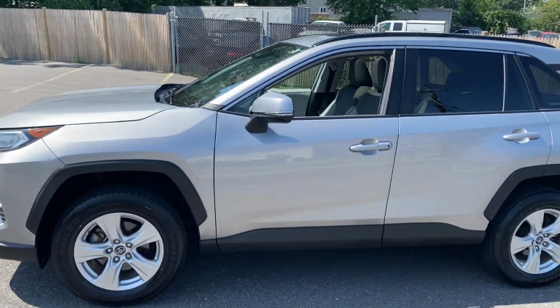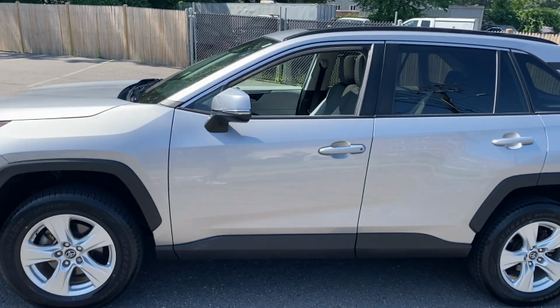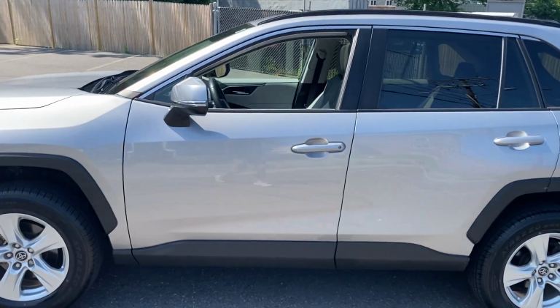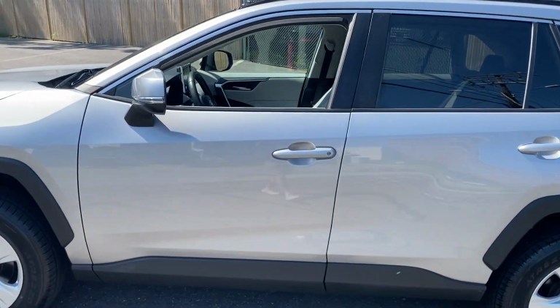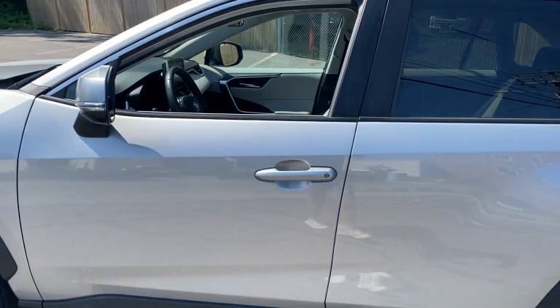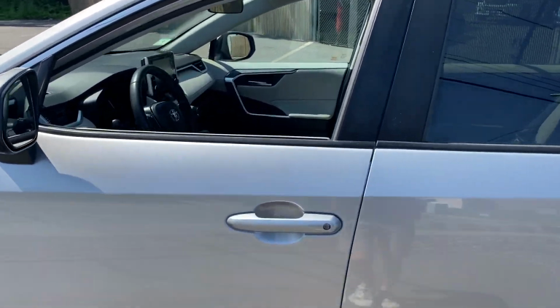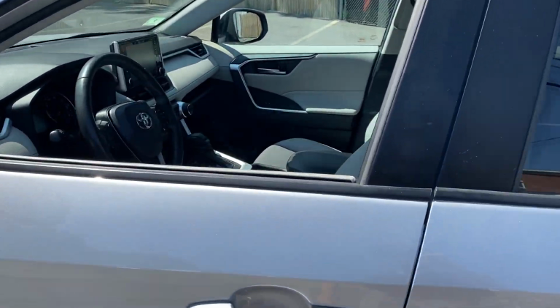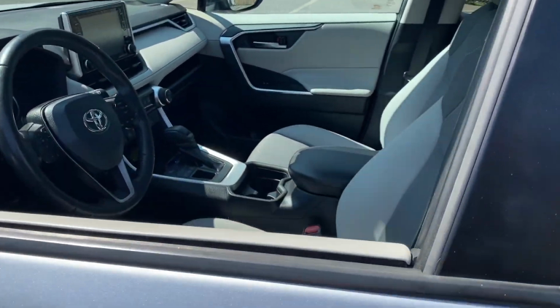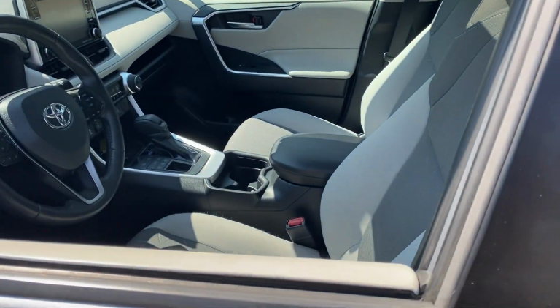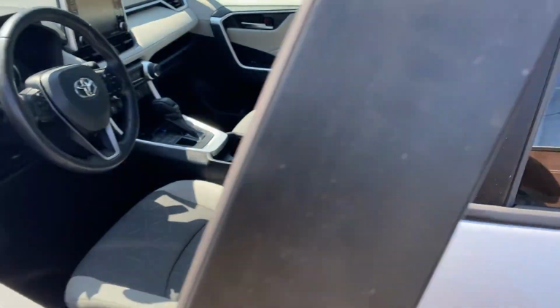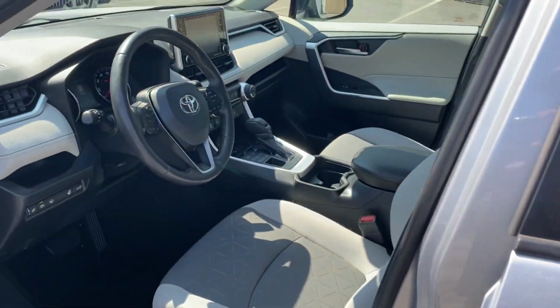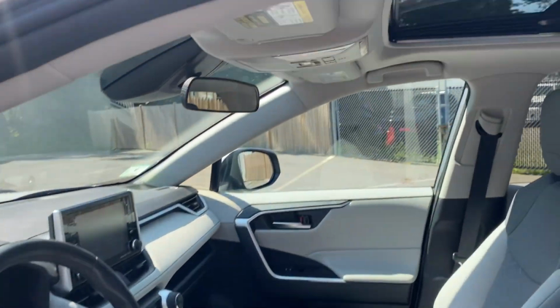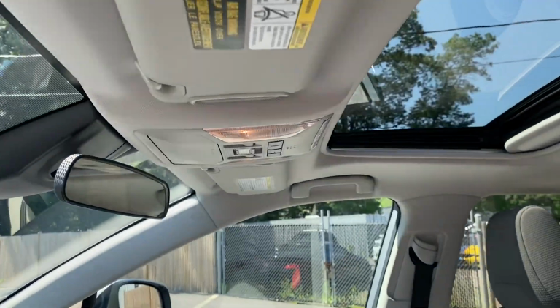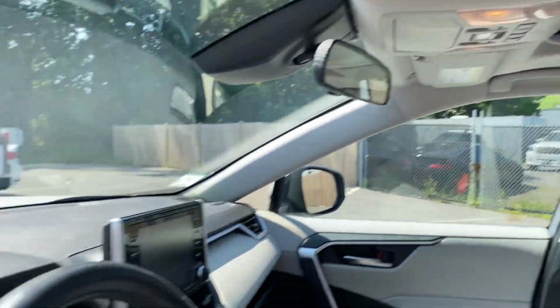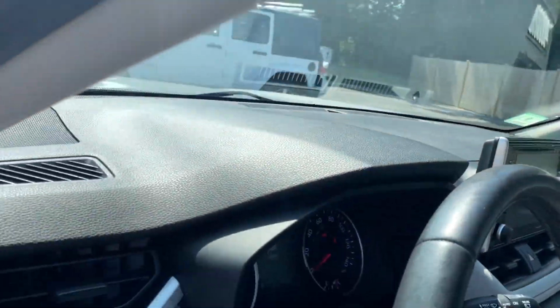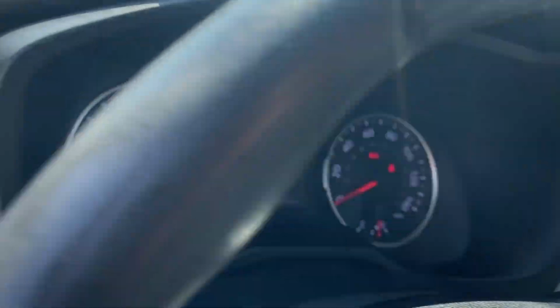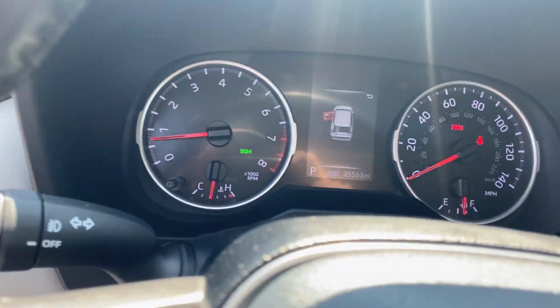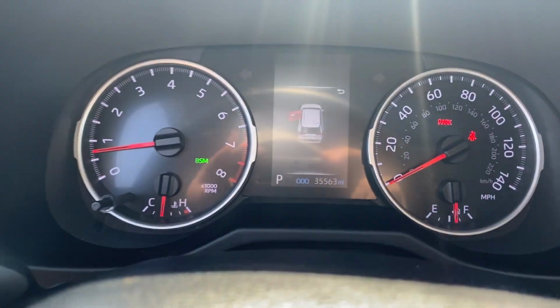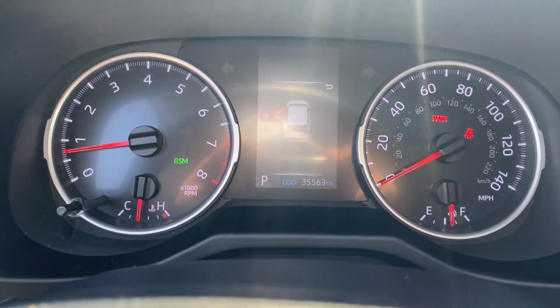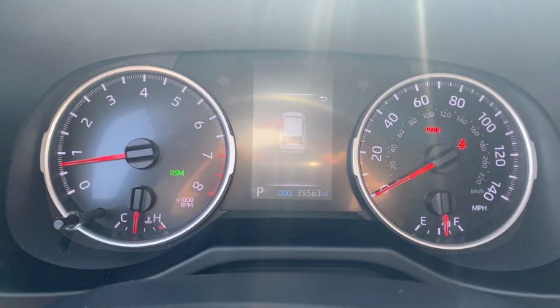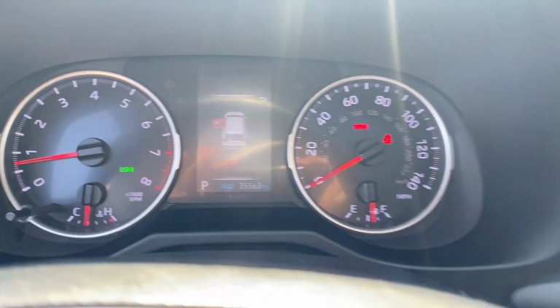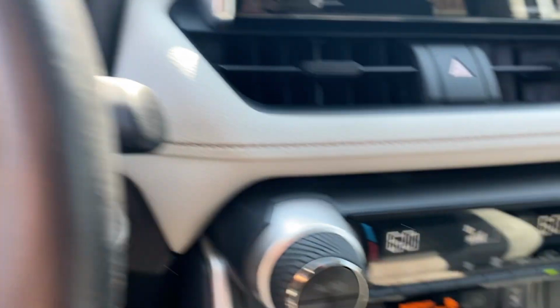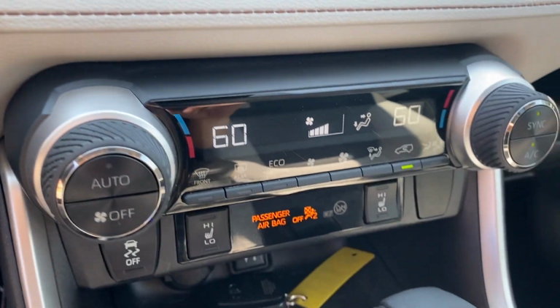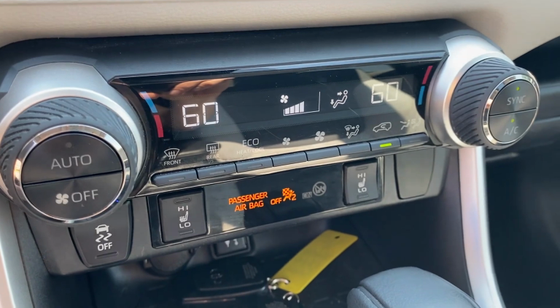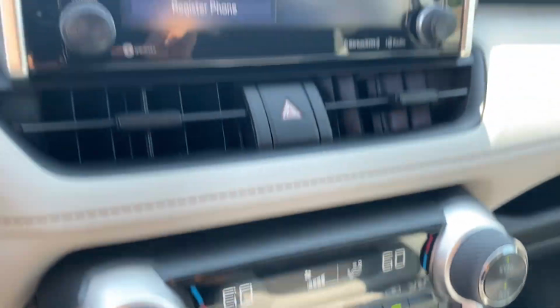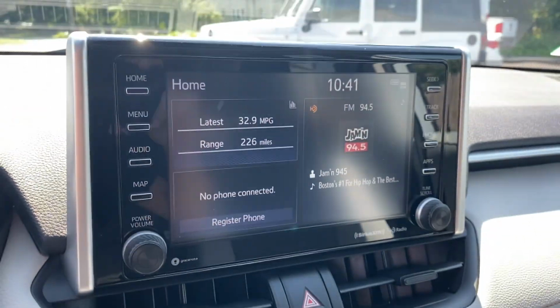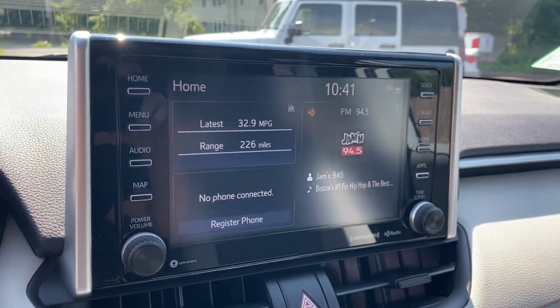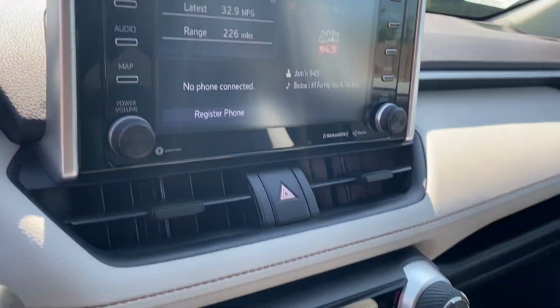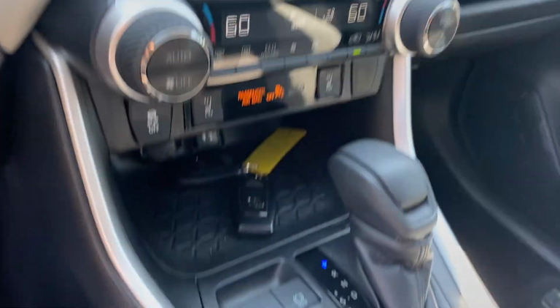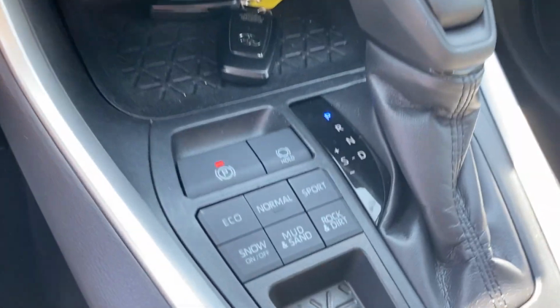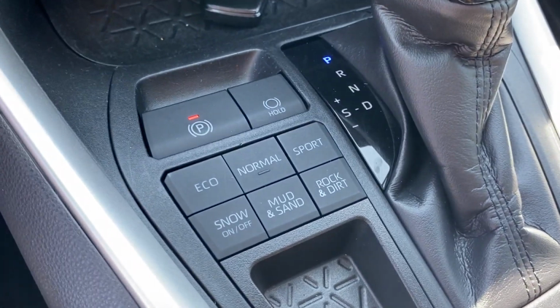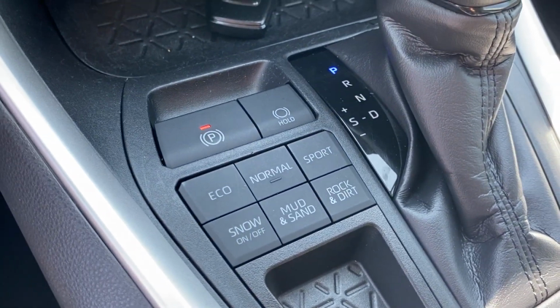We'll take a peek inside — gray cloth interior, sunroof, low miles, 35k. Heated seats, Apple CarPlay, and there's your drive modes.